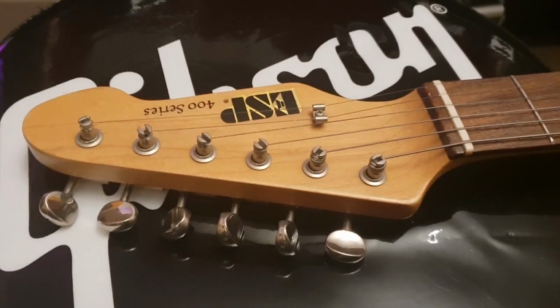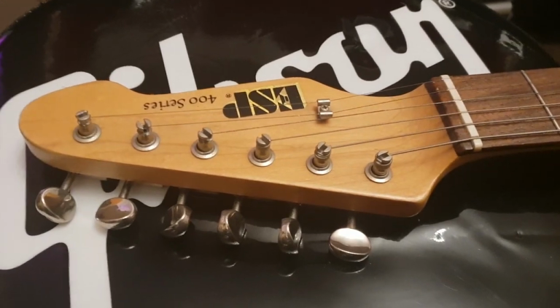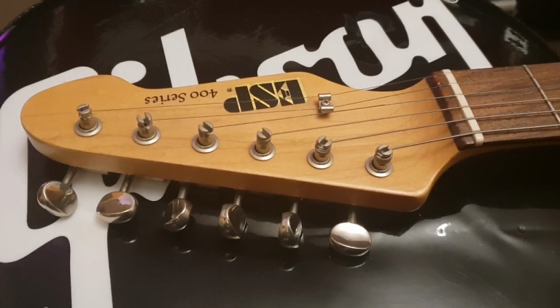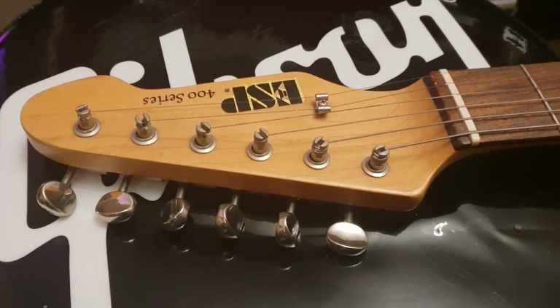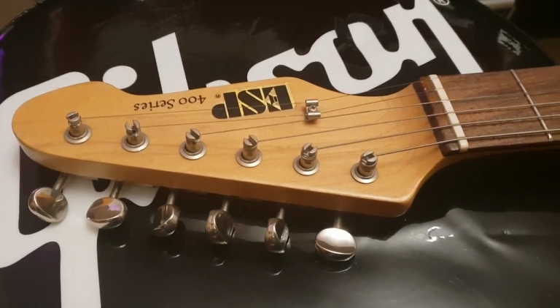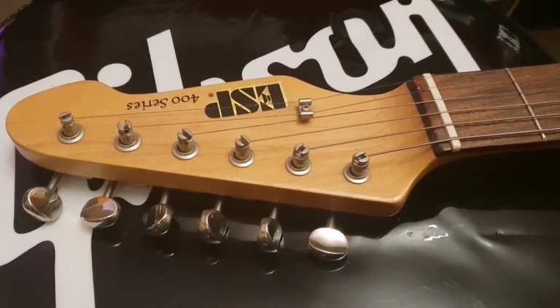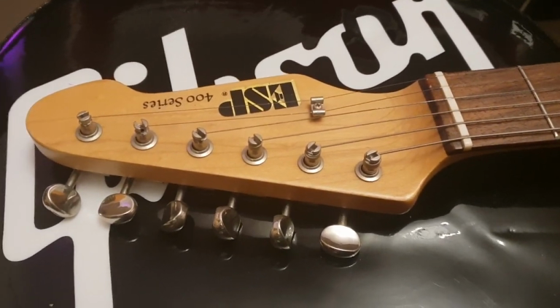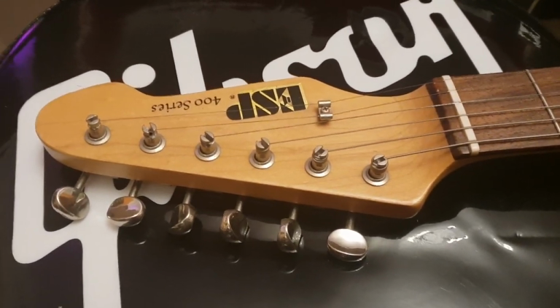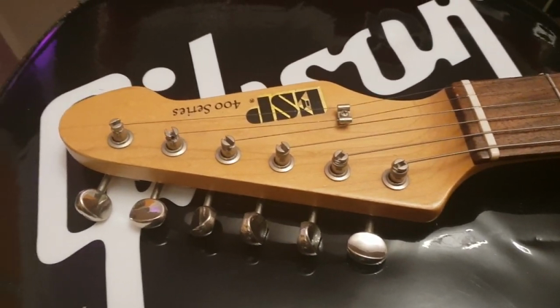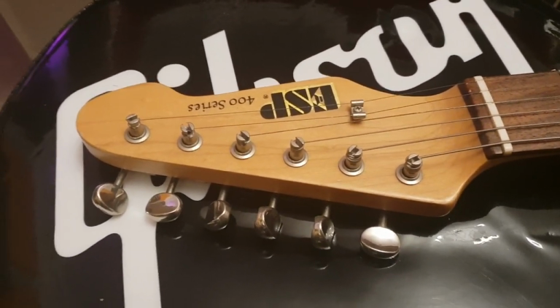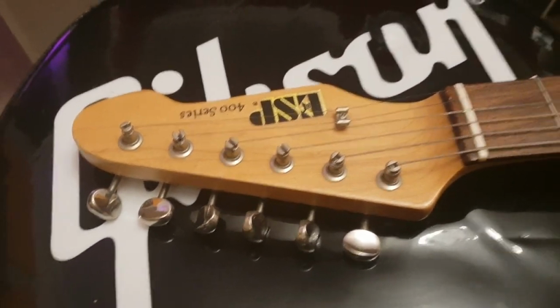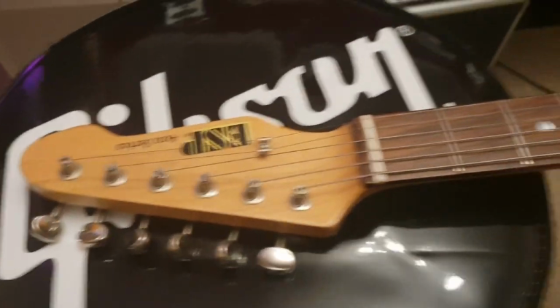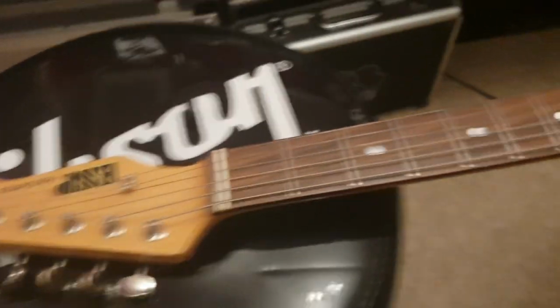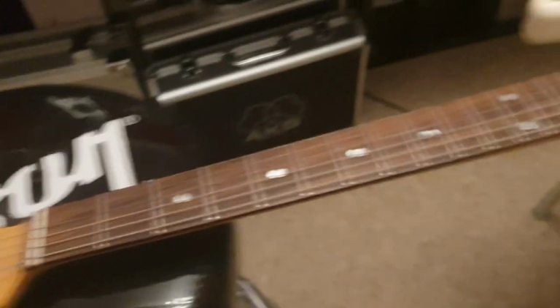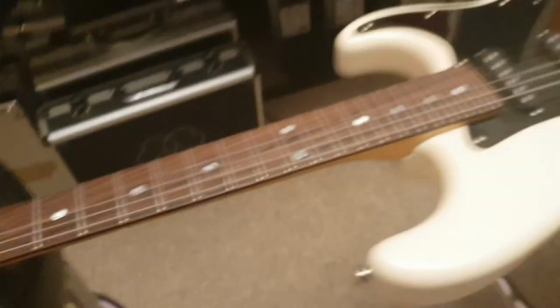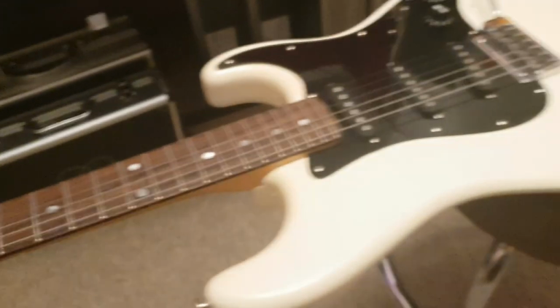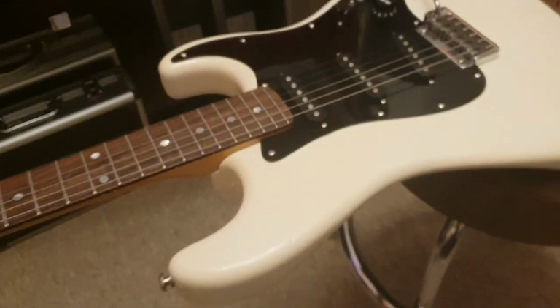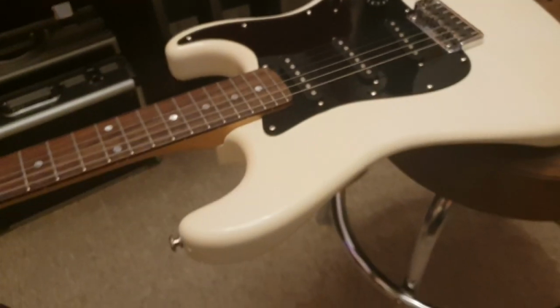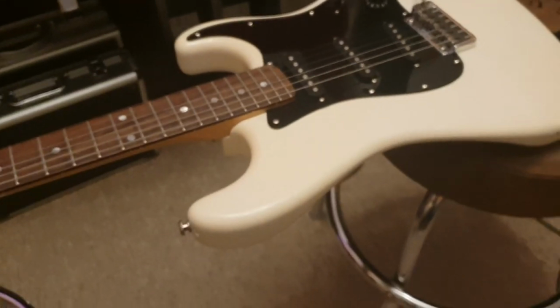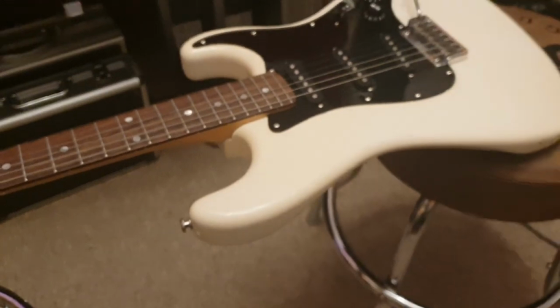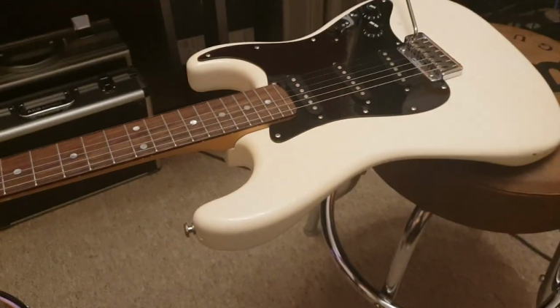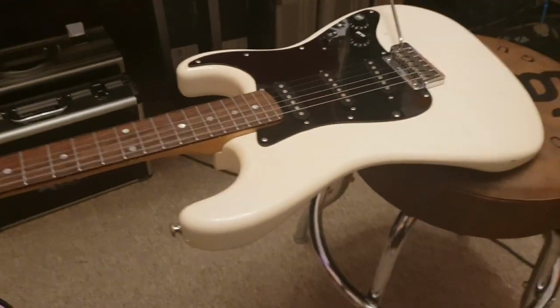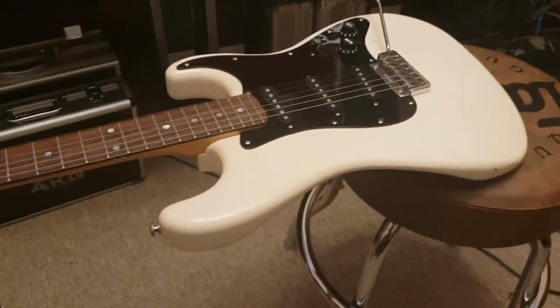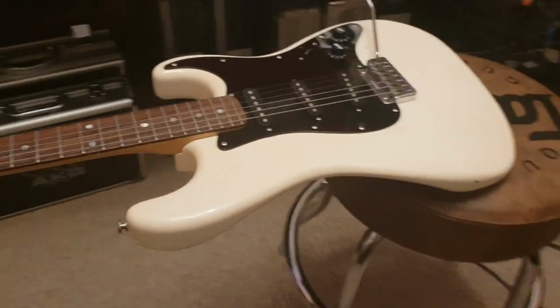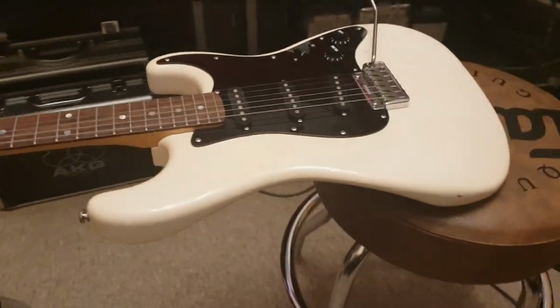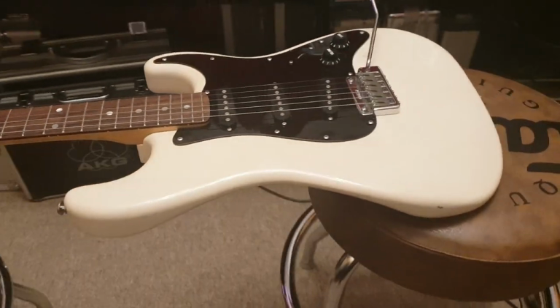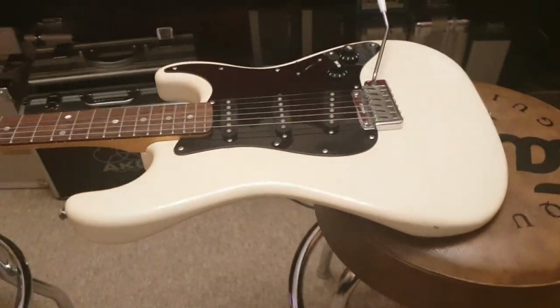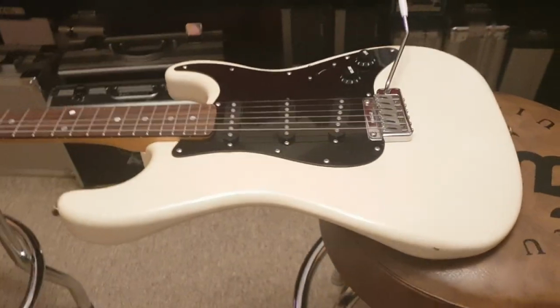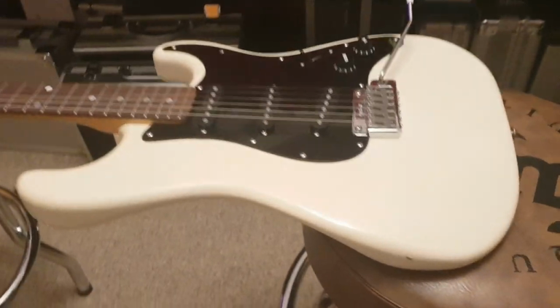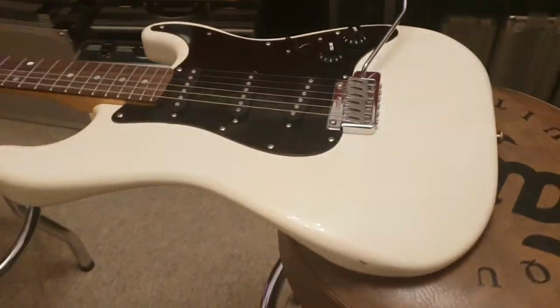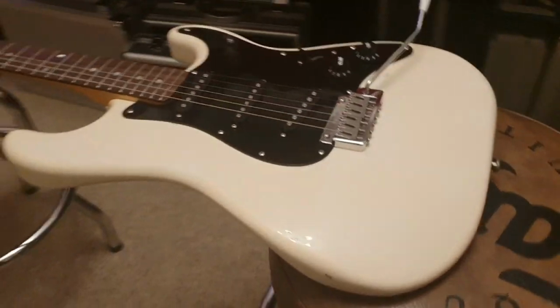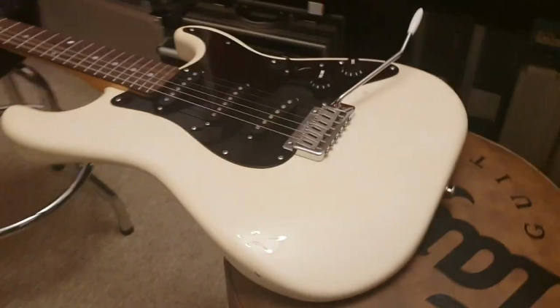How crazy is that? Something from like '88 or '89 being called vintage. That means I'm vintage — I was born in '85. I don't like that at all.